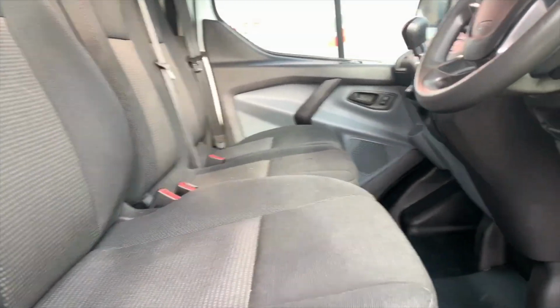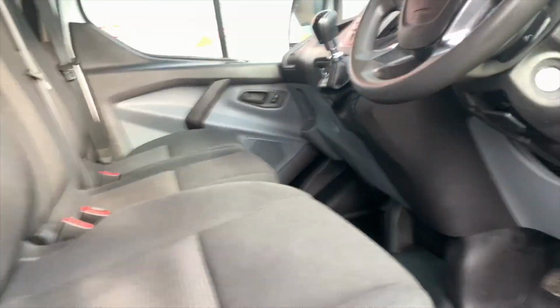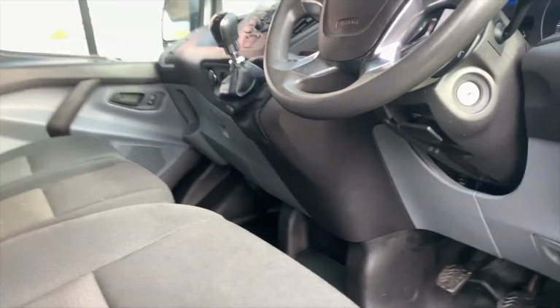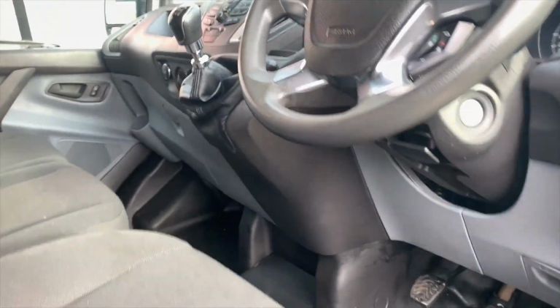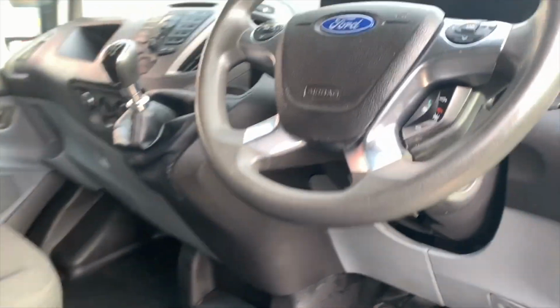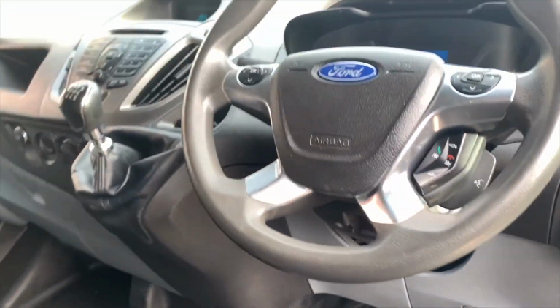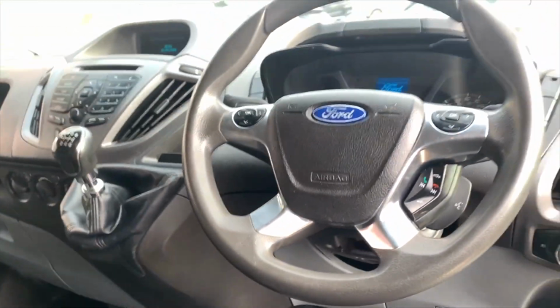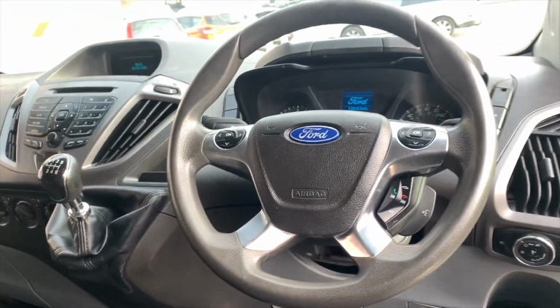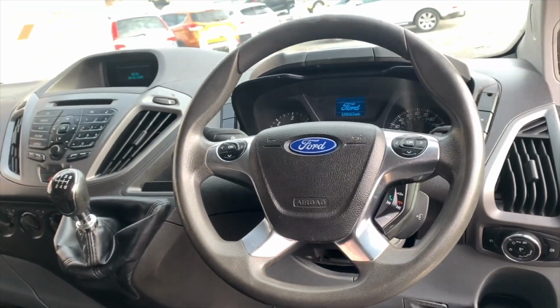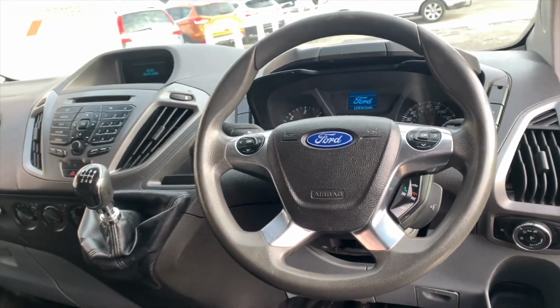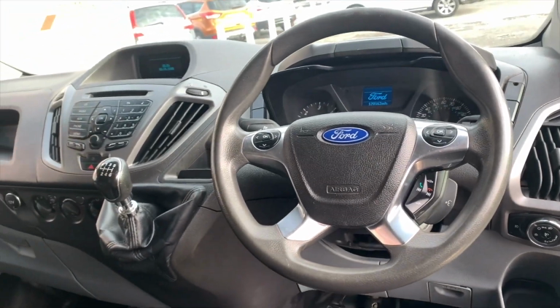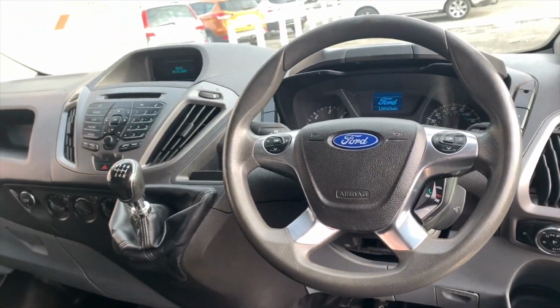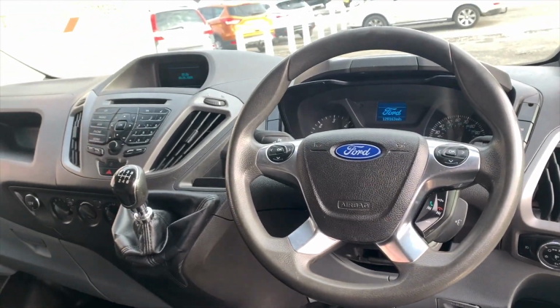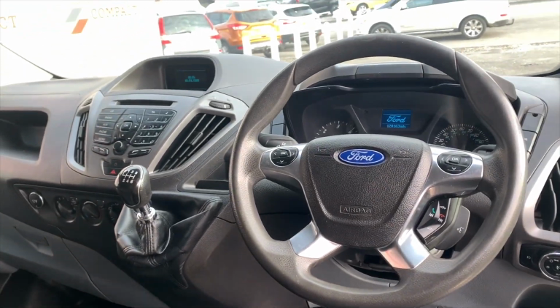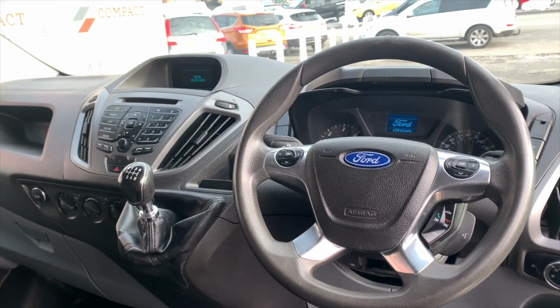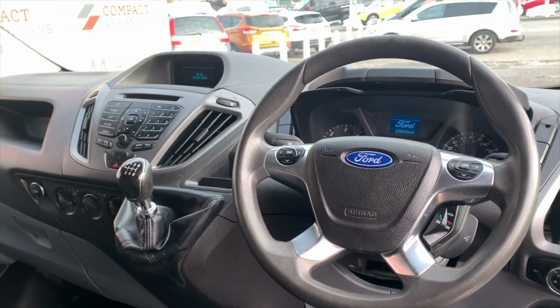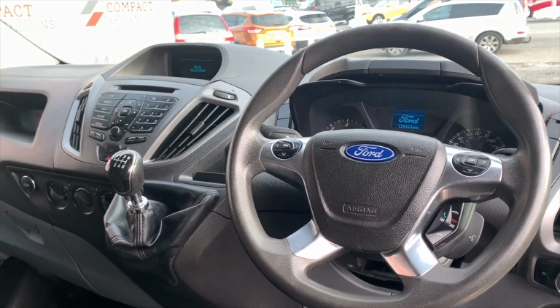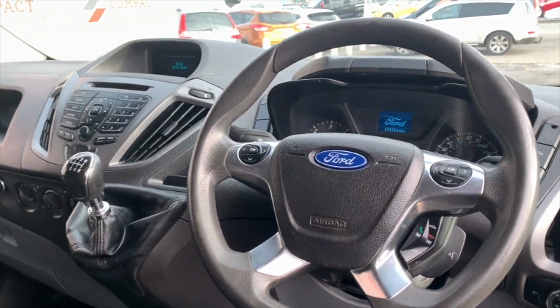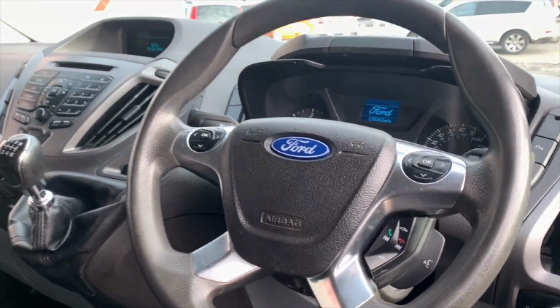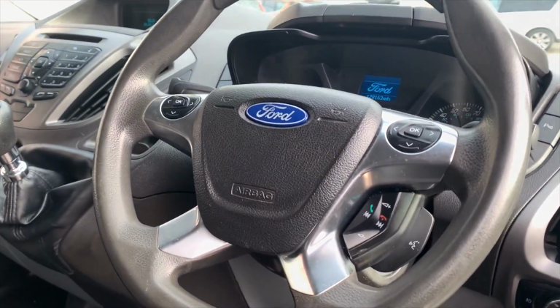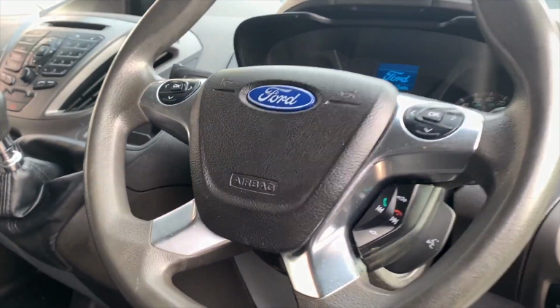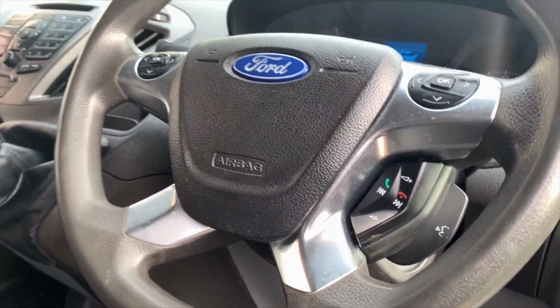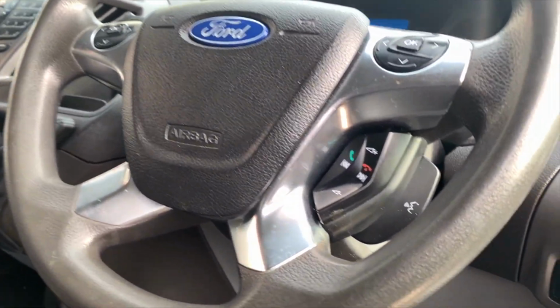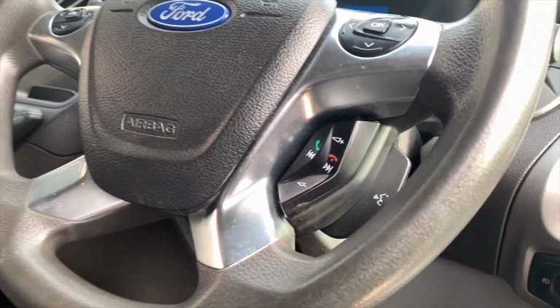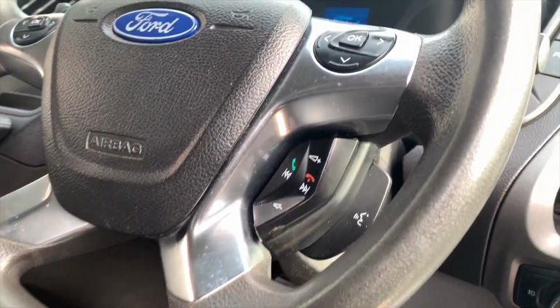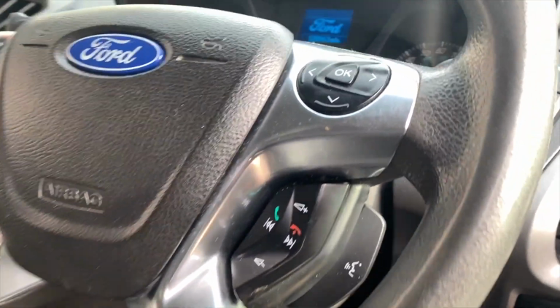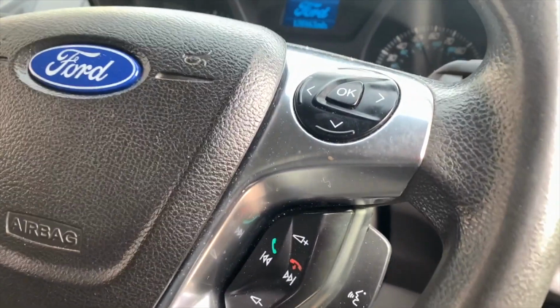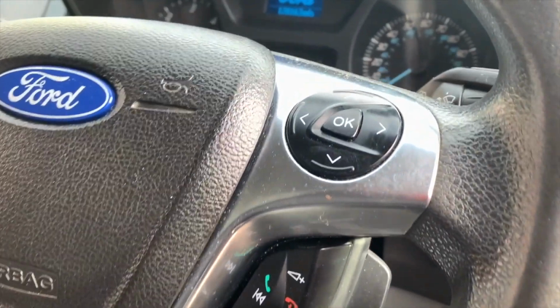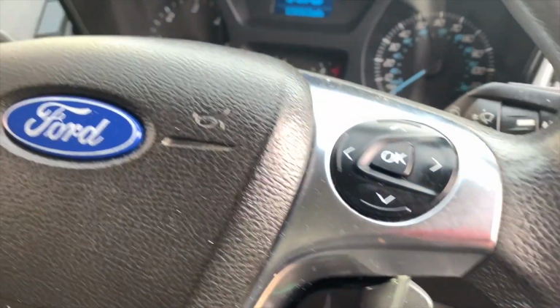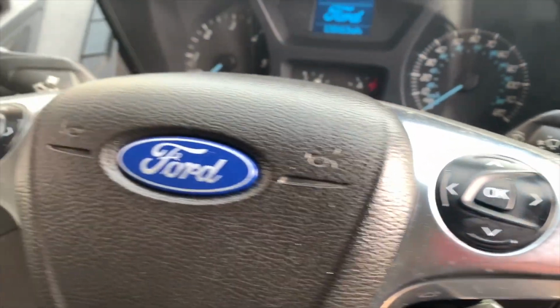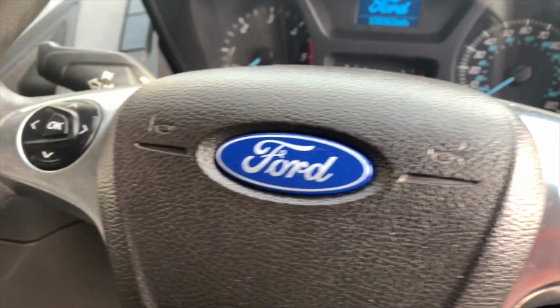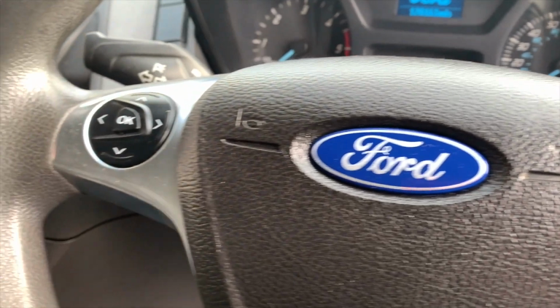The multi-functional steering wheel adds convenience to the vehicle, with the buttons housing the phone connection, voice activation, stereo volume, and the menu on the dash.